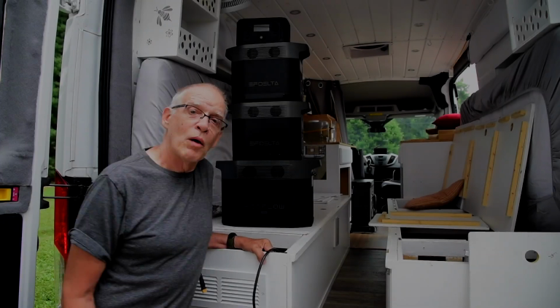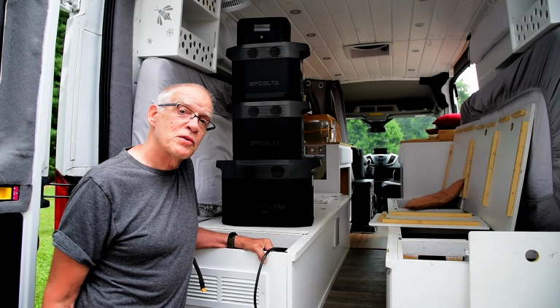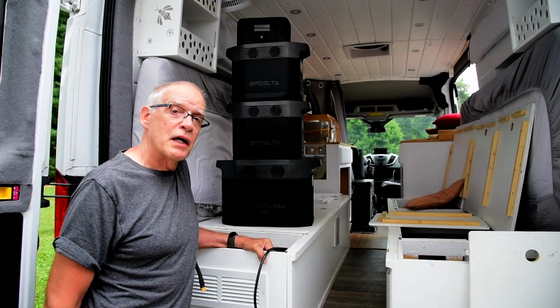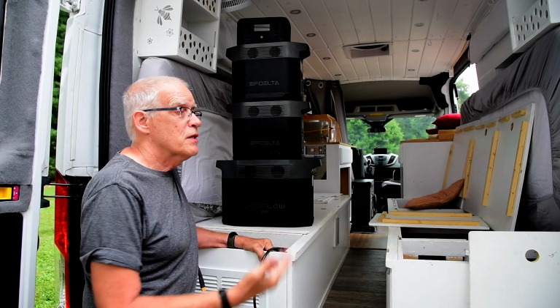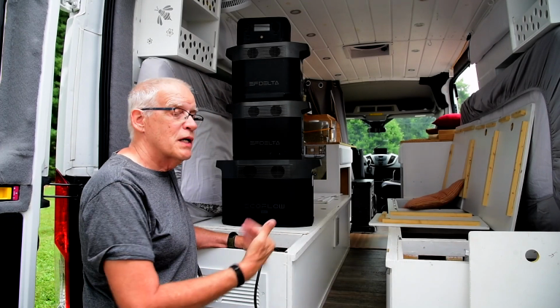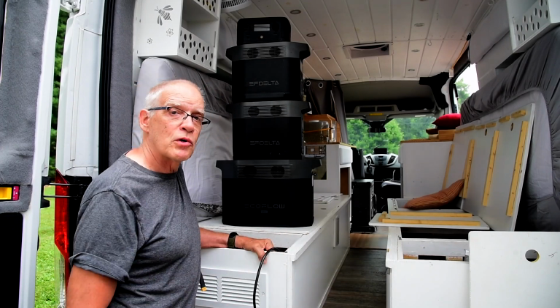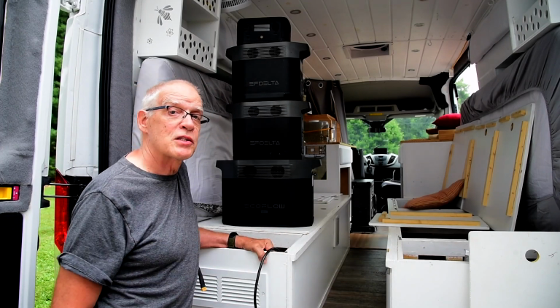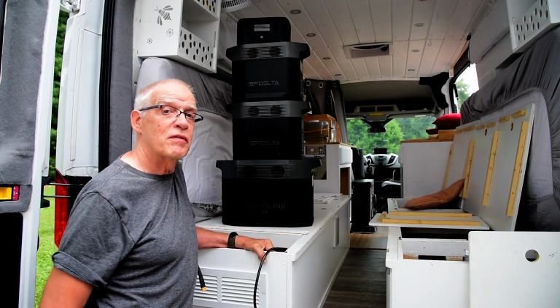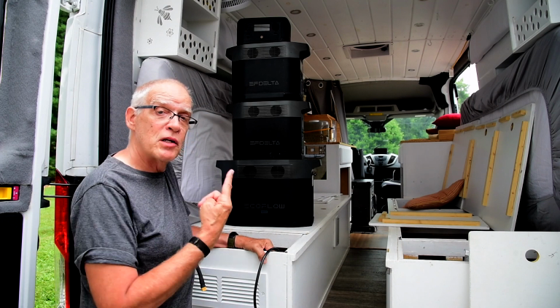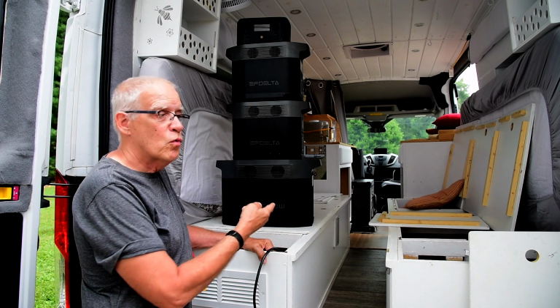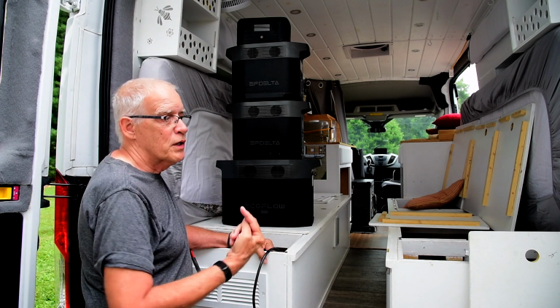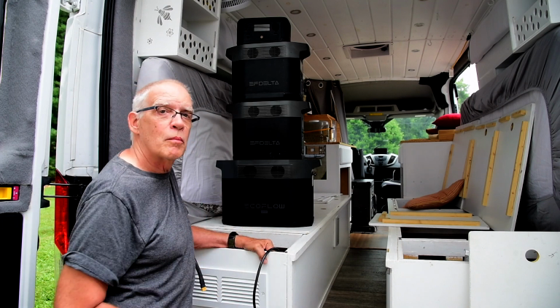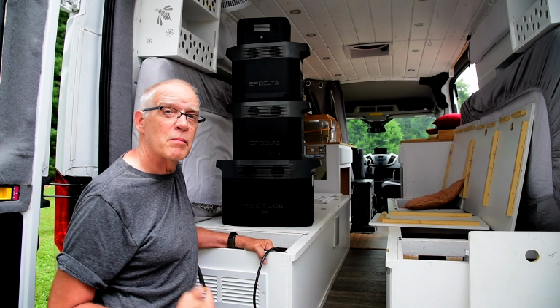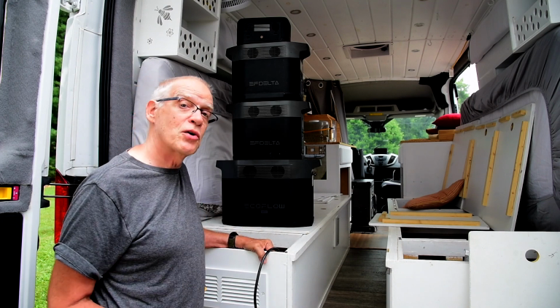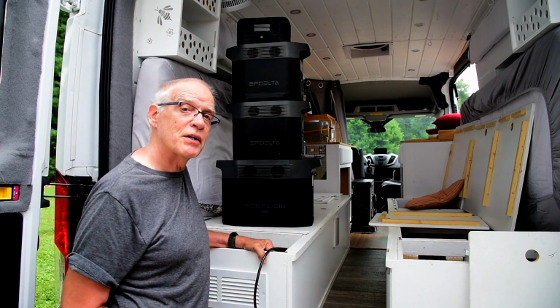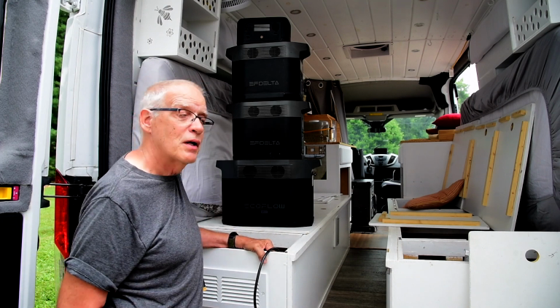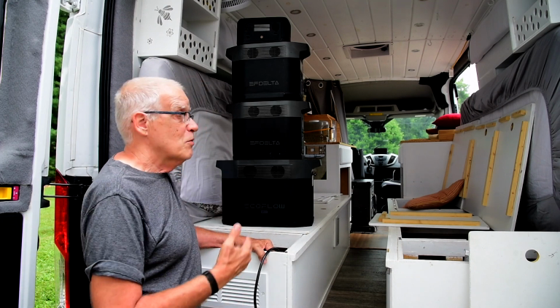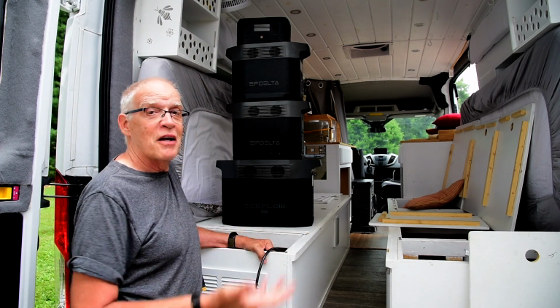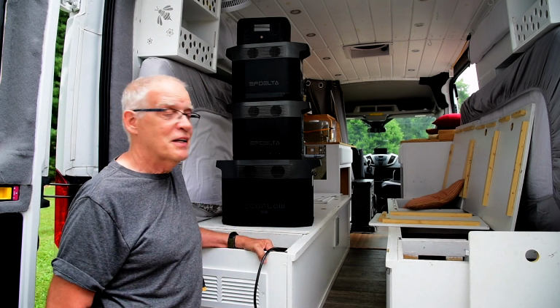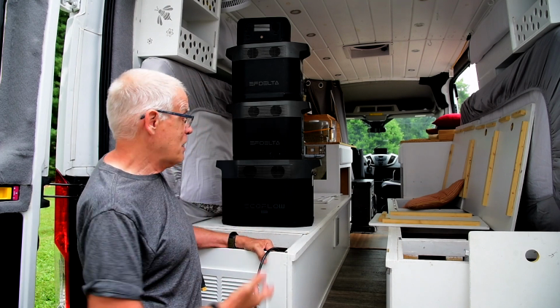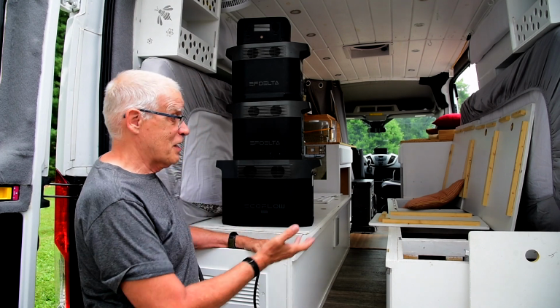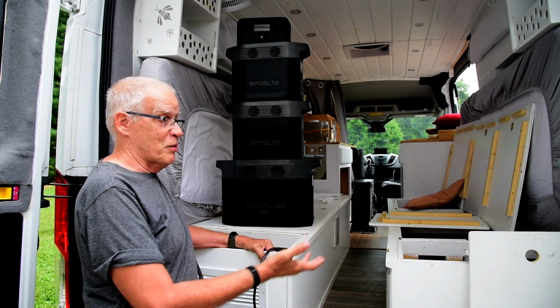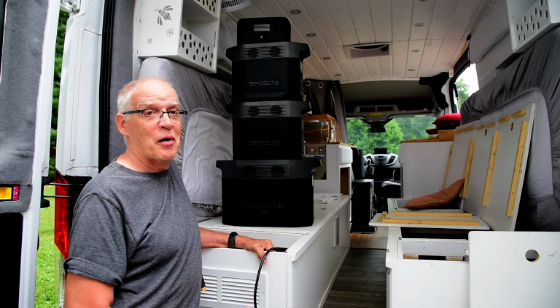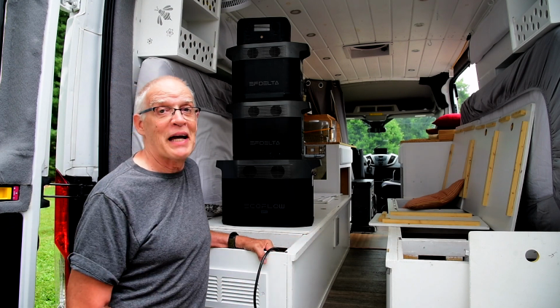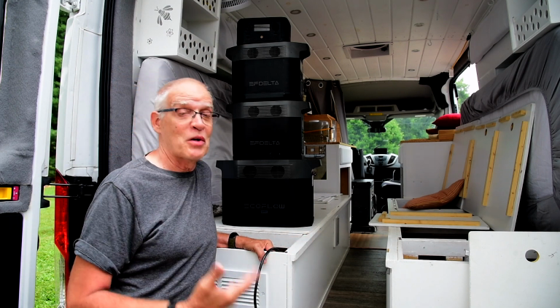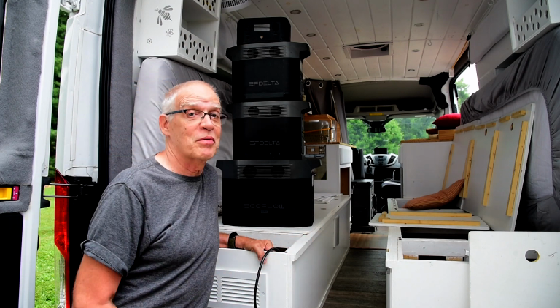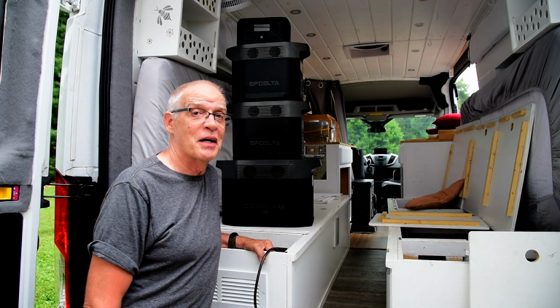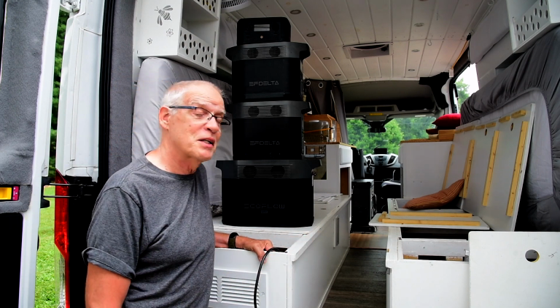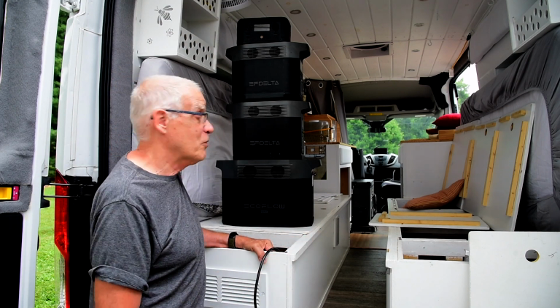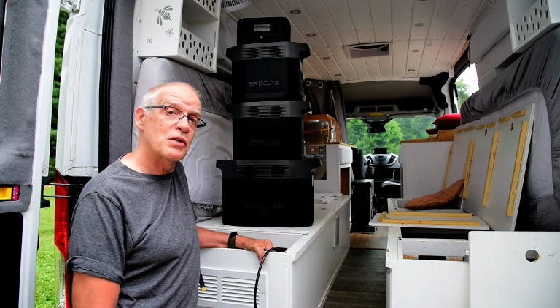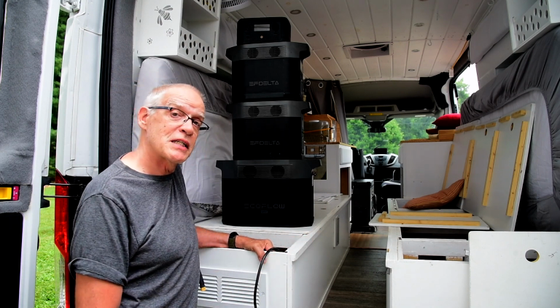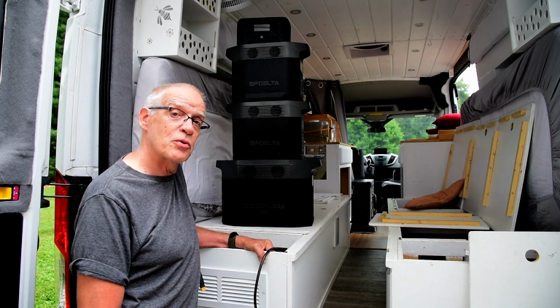My wife Susie and I converted this 2018 Ford Transit 250 medium roof 148 wheelbase about a year and a half ago. It was a lot of fun. It's a mess right now because we really are packing — a week from today we're headed to Colorado for a 17-day trip.